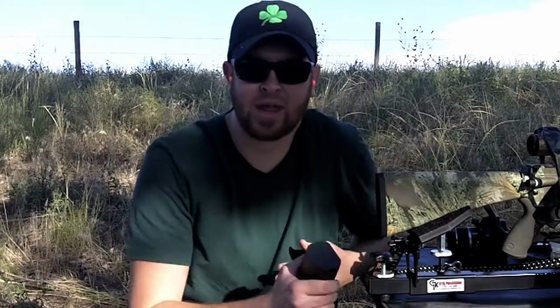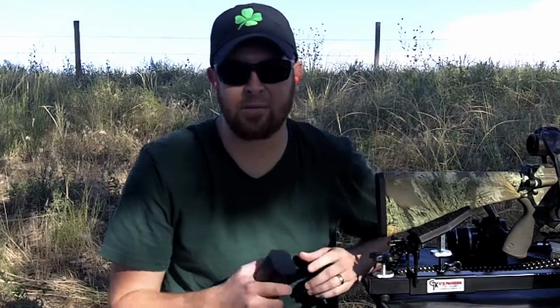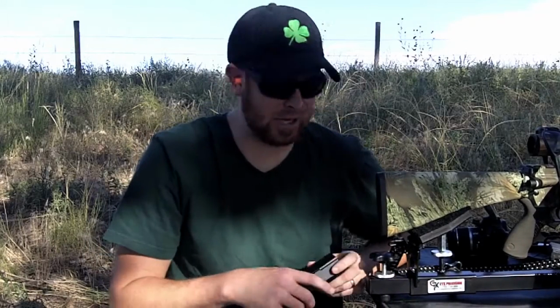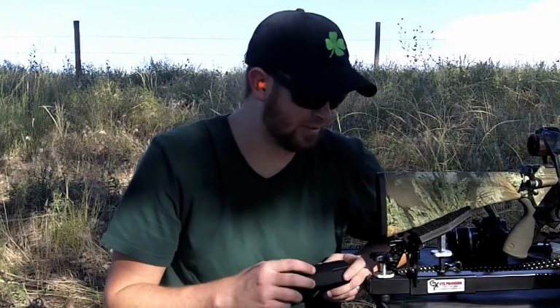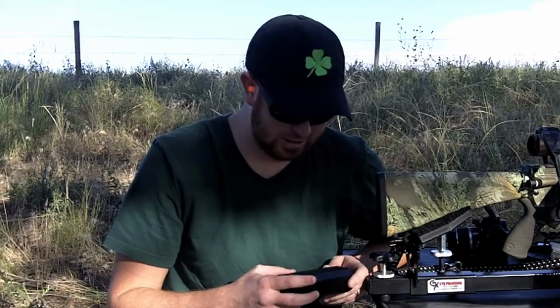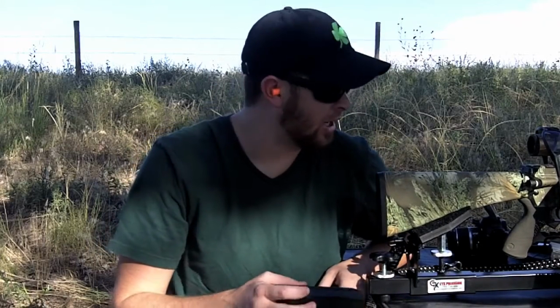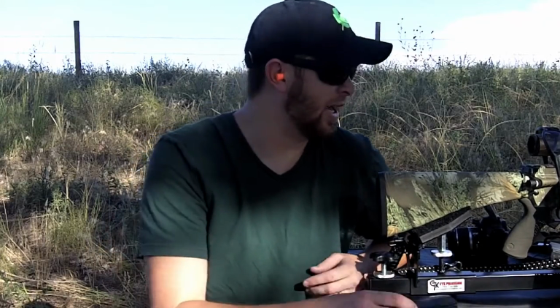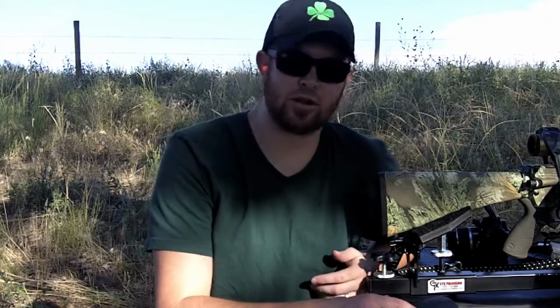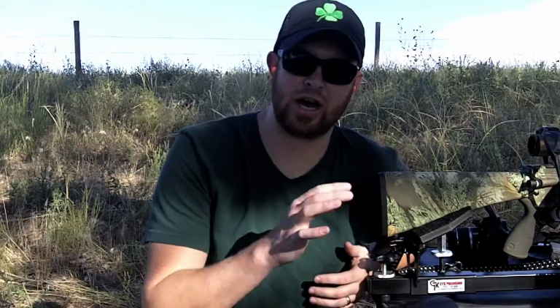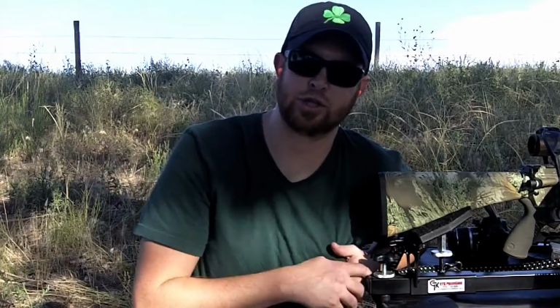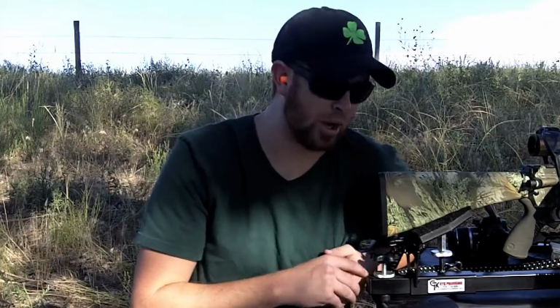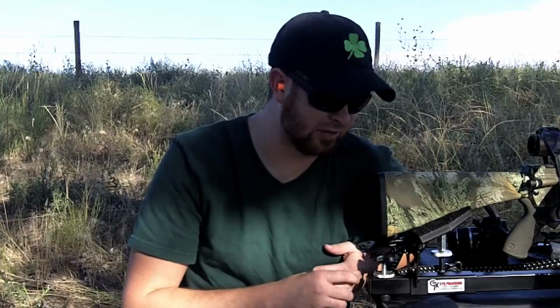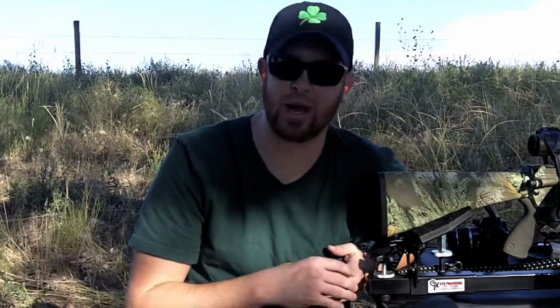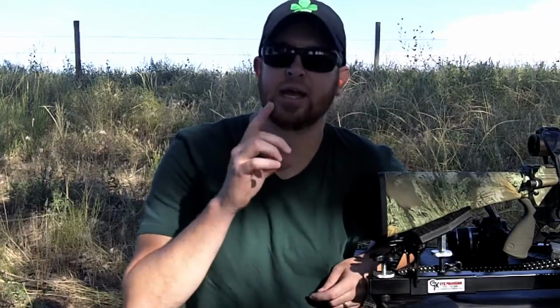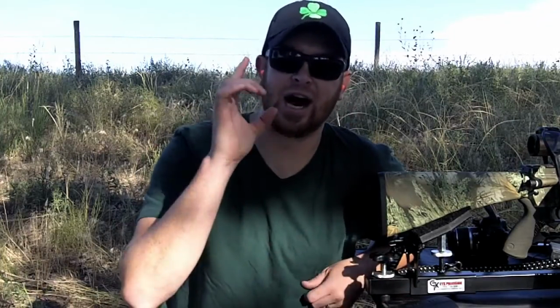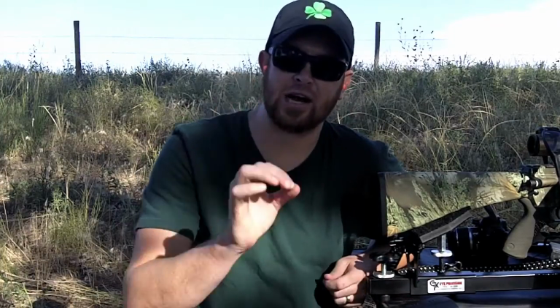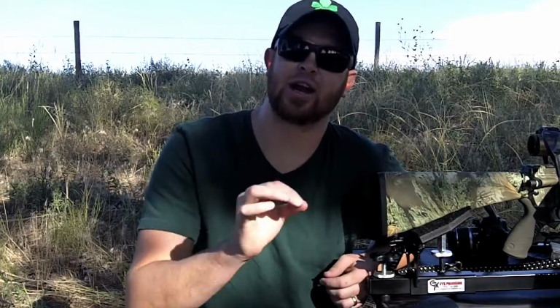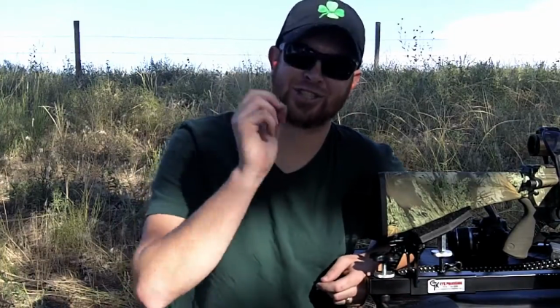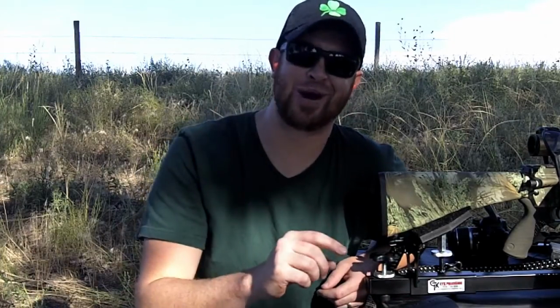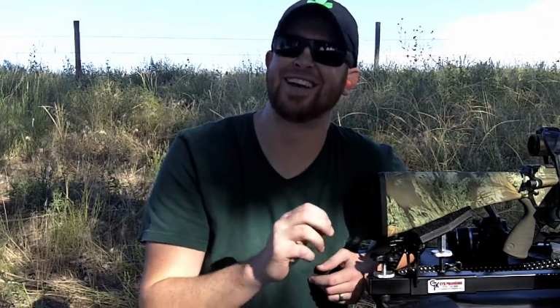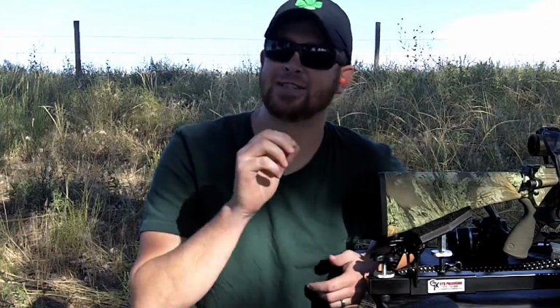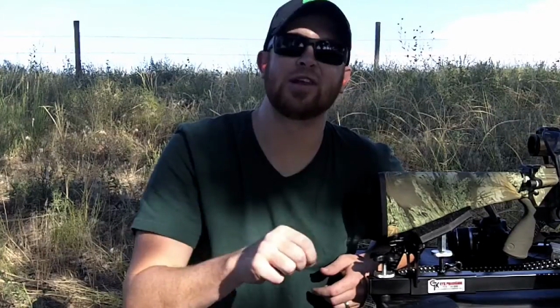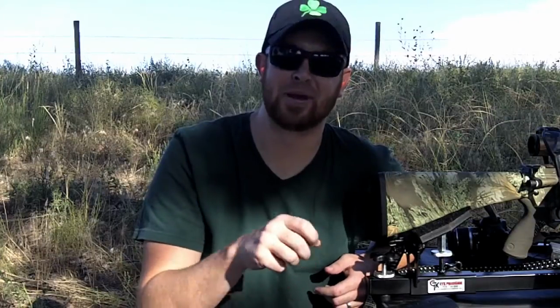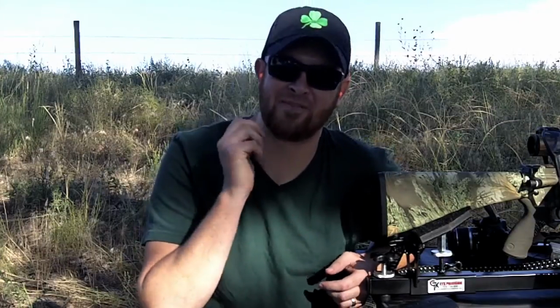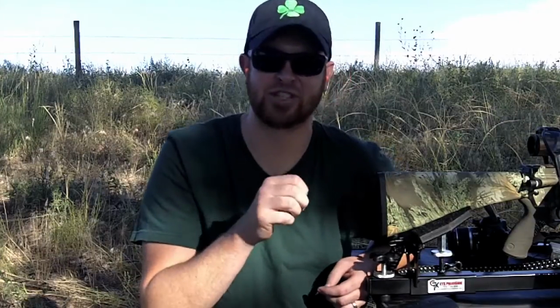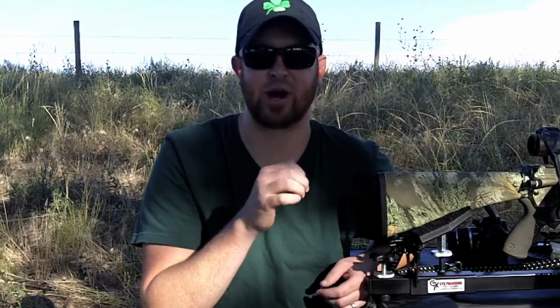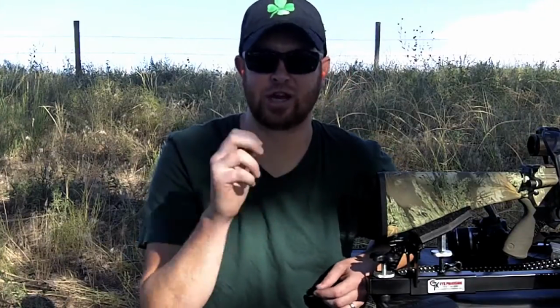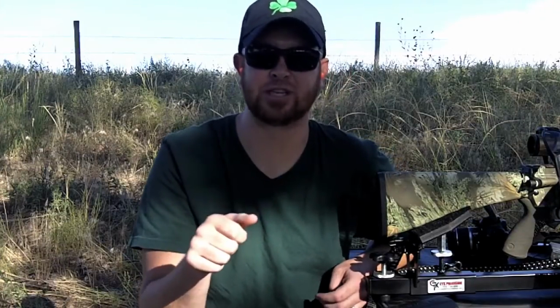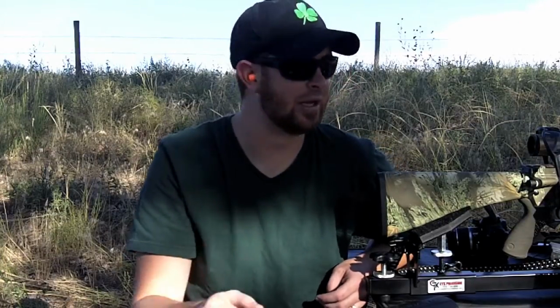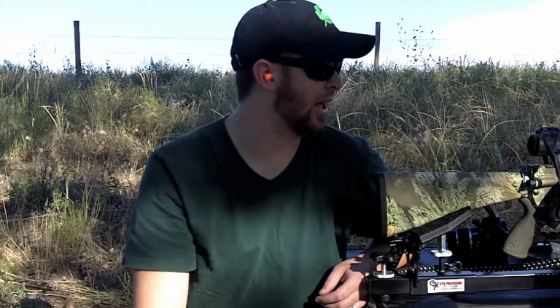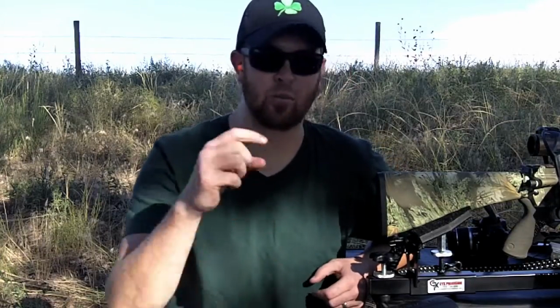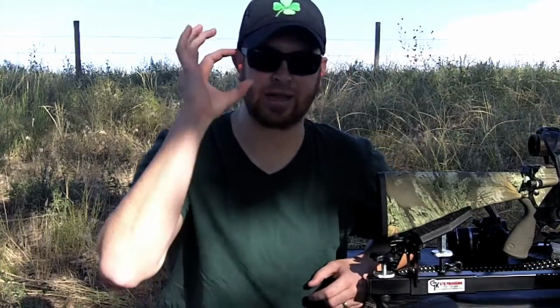Hi everybody, Ebbs here with House of Guns and another non-gun product - well, it is a shooting product. It's quickly becoming one of my favorite shooting products, so much so that I'm wearing them.